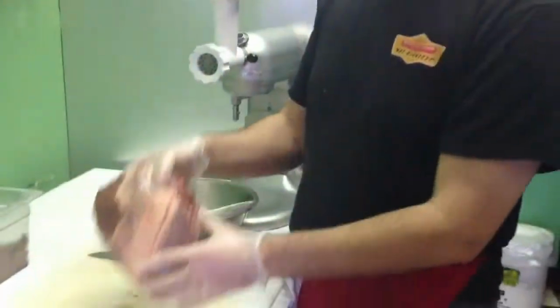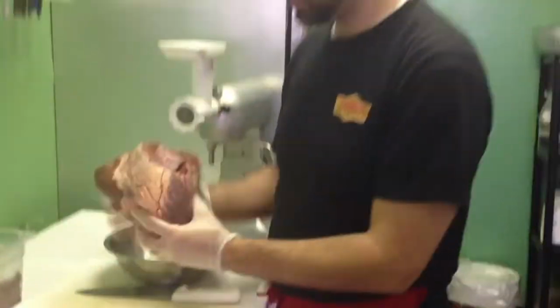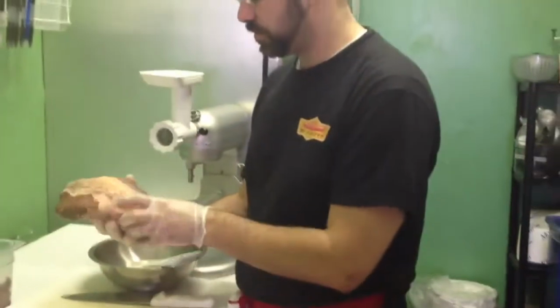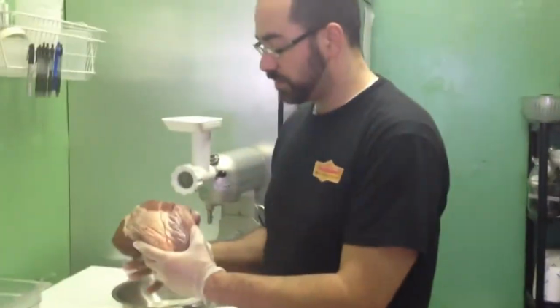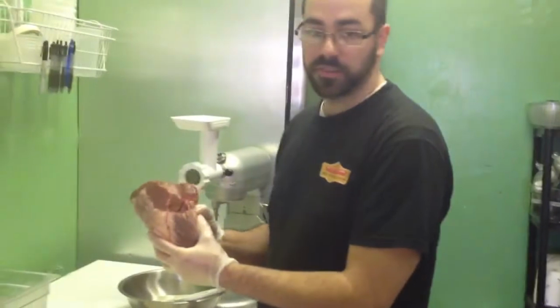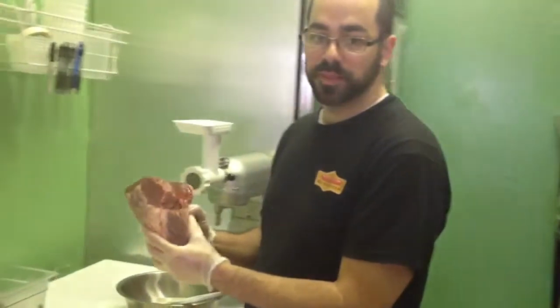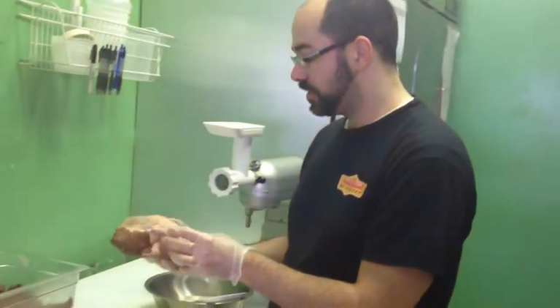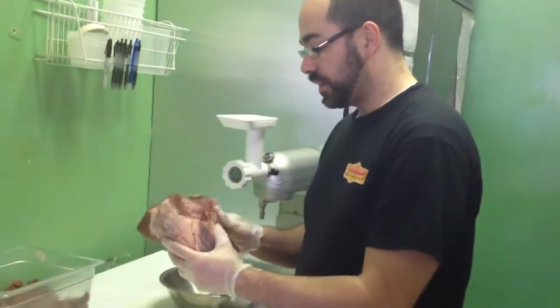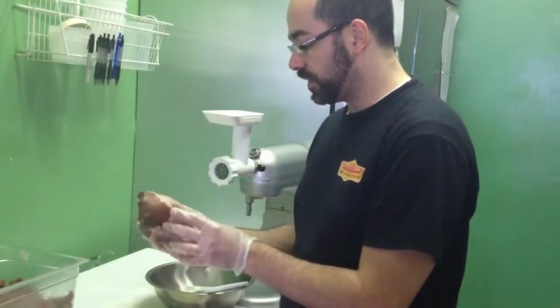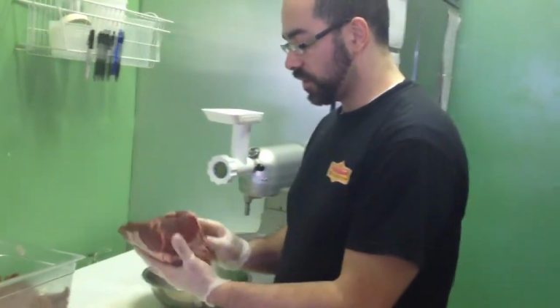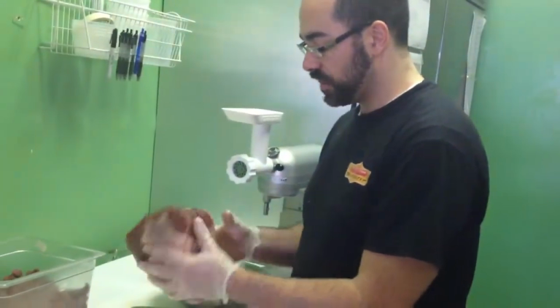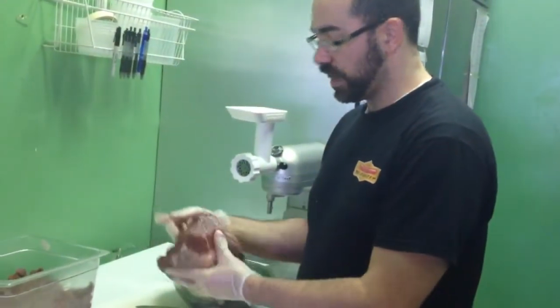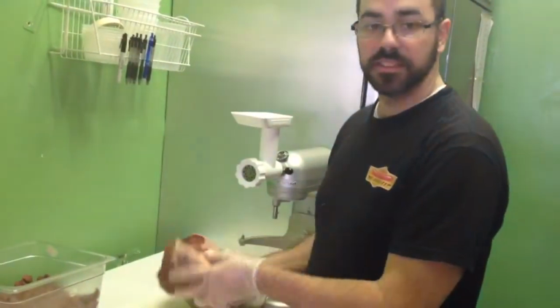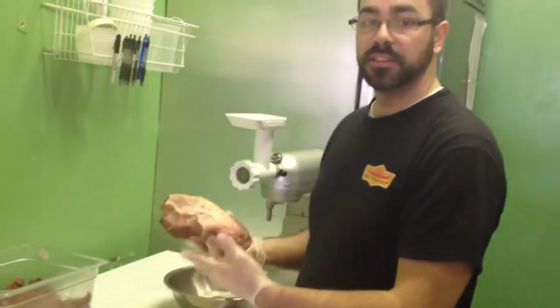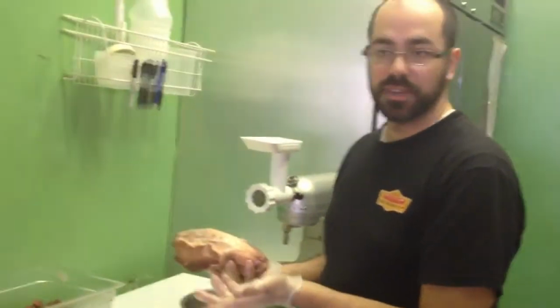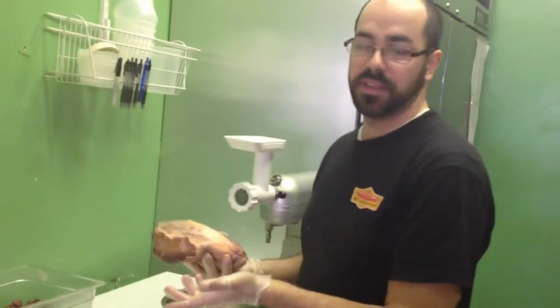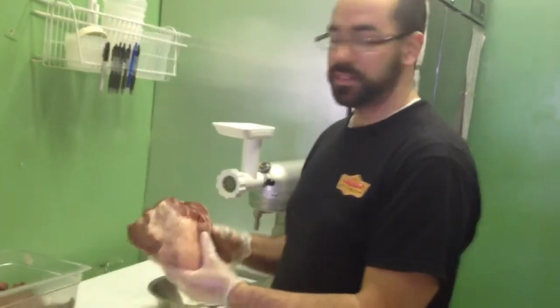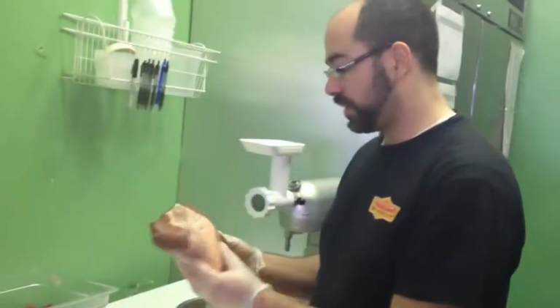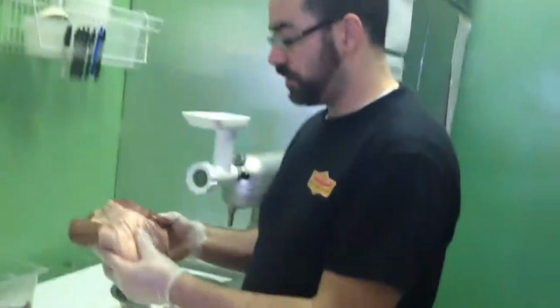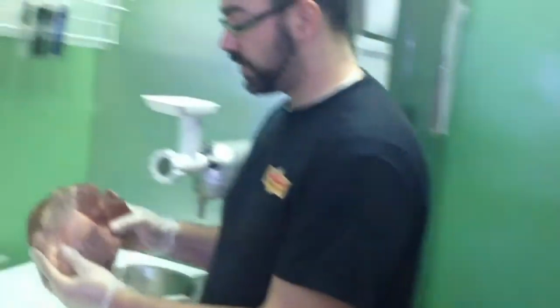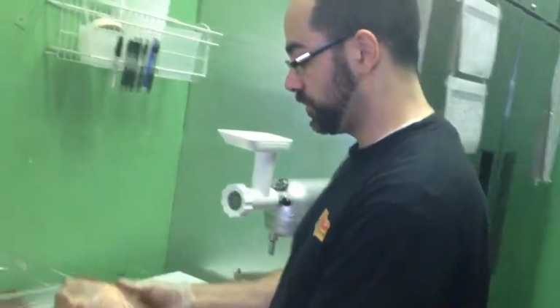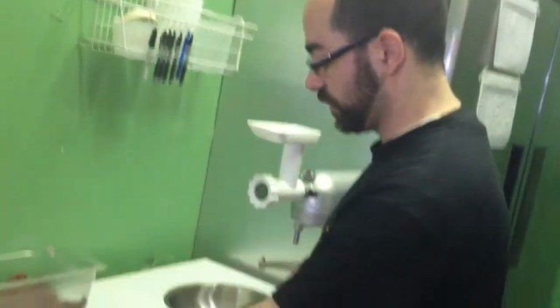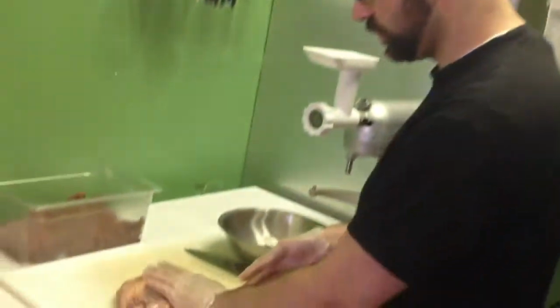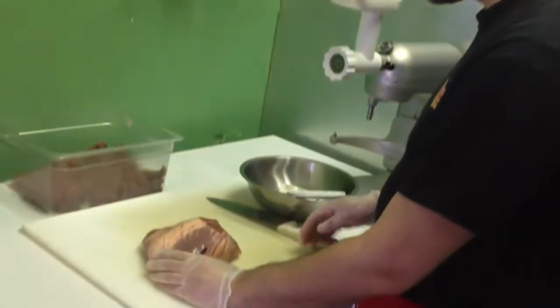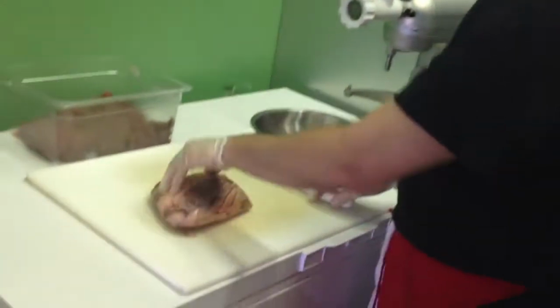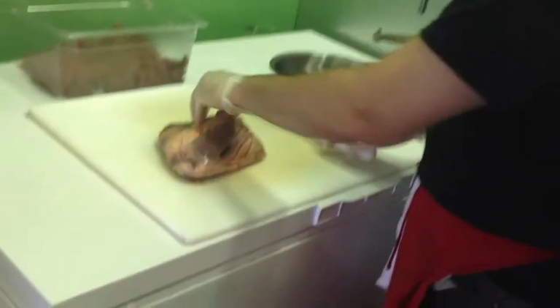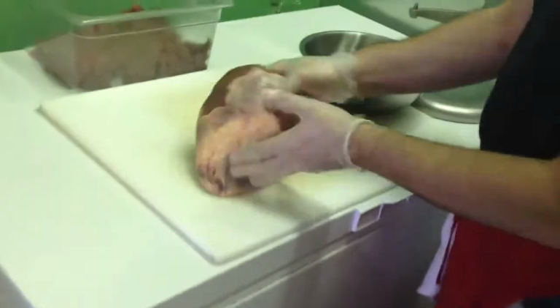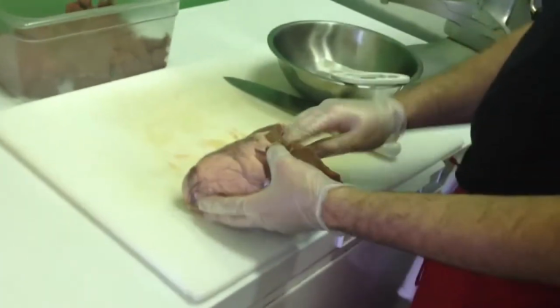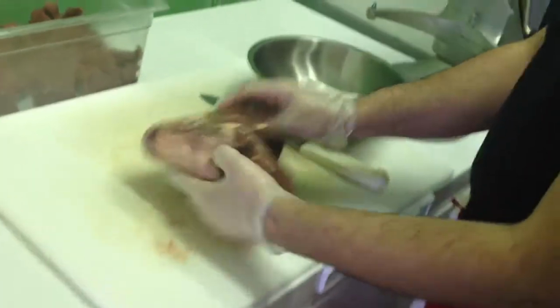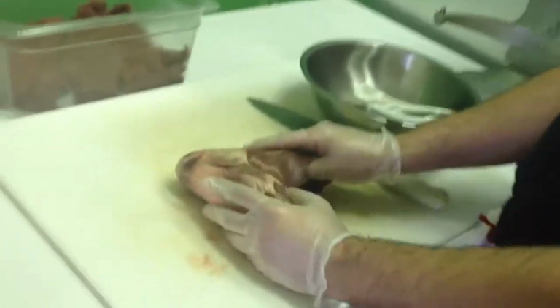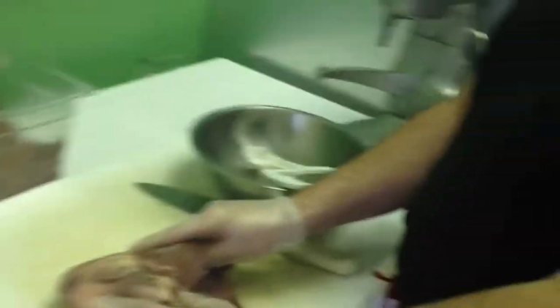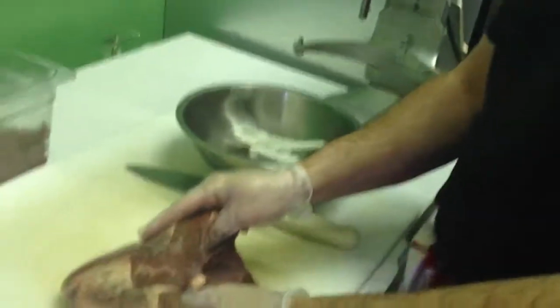We've teamed up with Renier Farms from Pennsylvania, and they supplied us with these awesome organically raised and grass-fed beef hearts, which are really awesome. This is one of them here. So what we're going to do is grind it up and make some chili out of it.